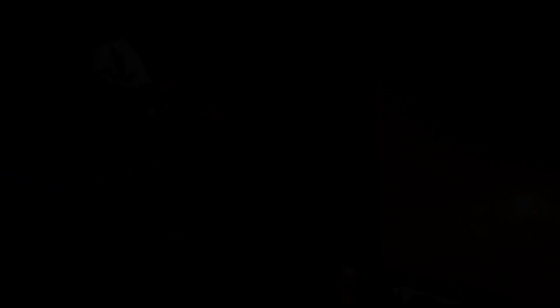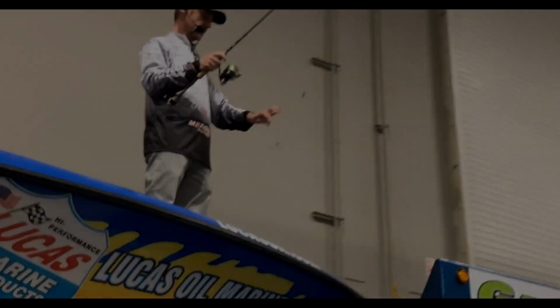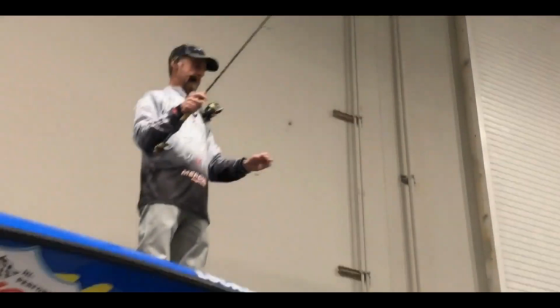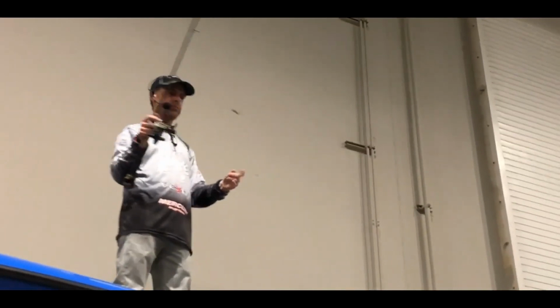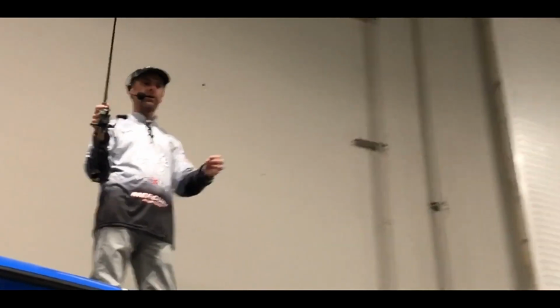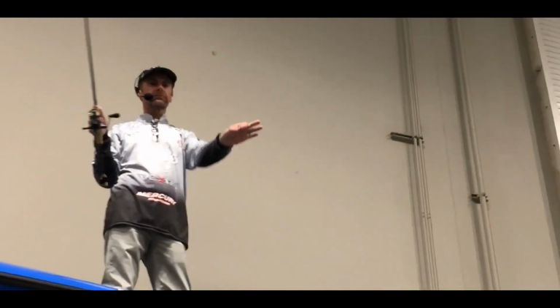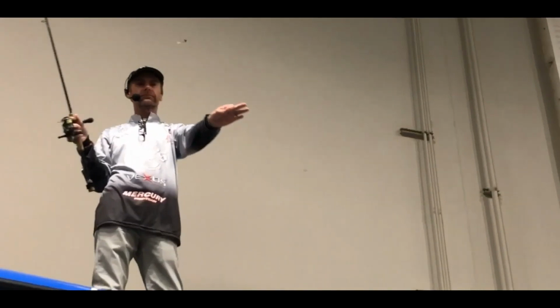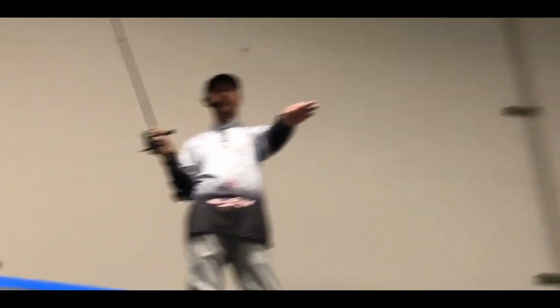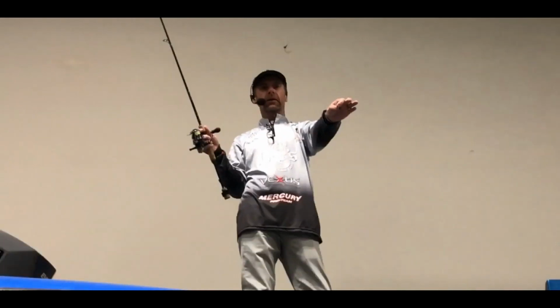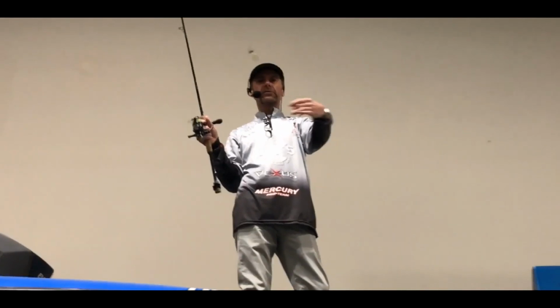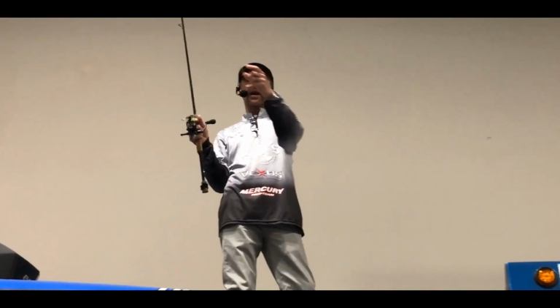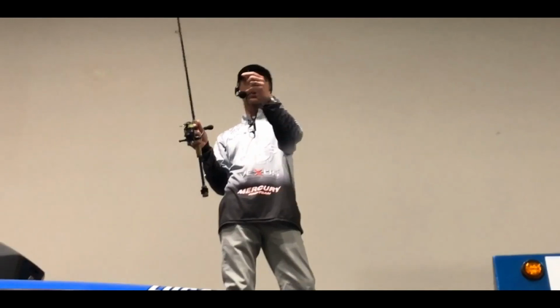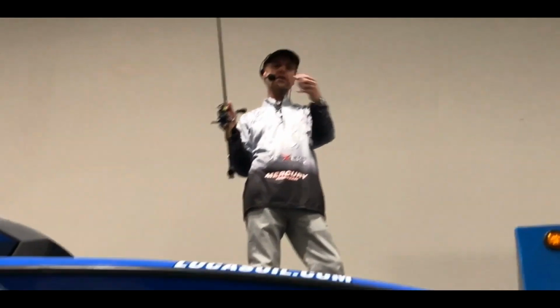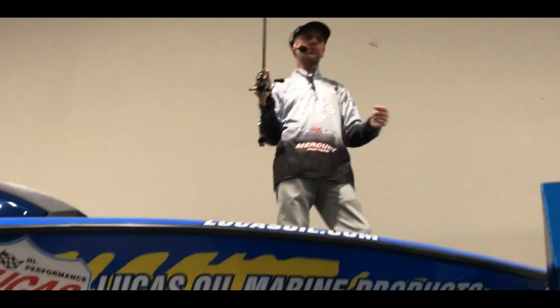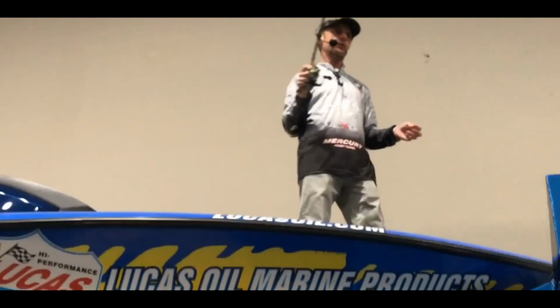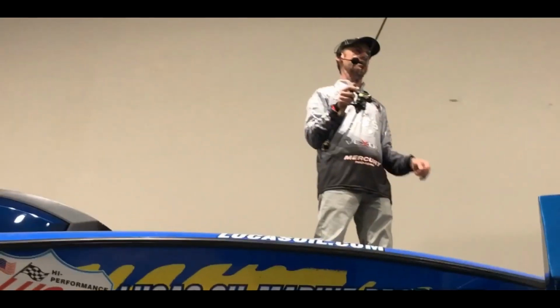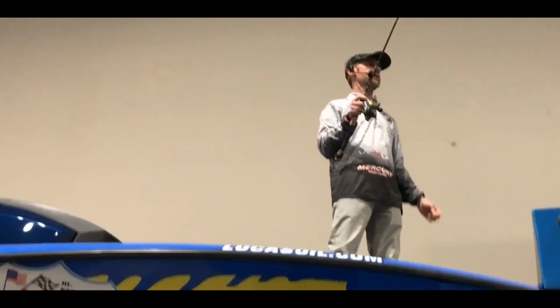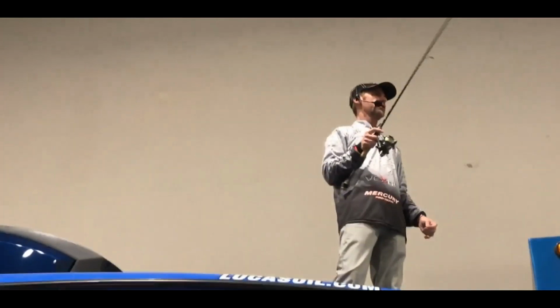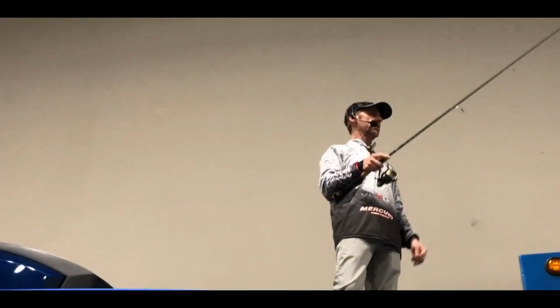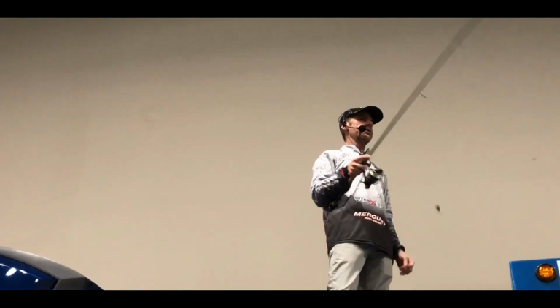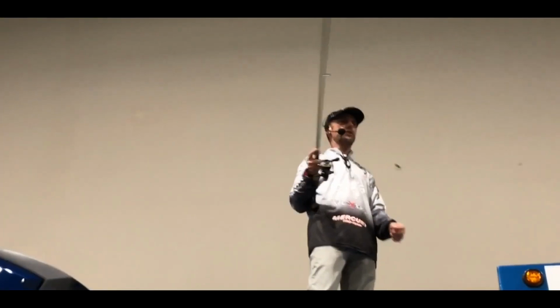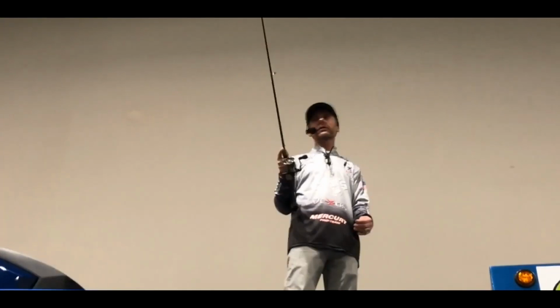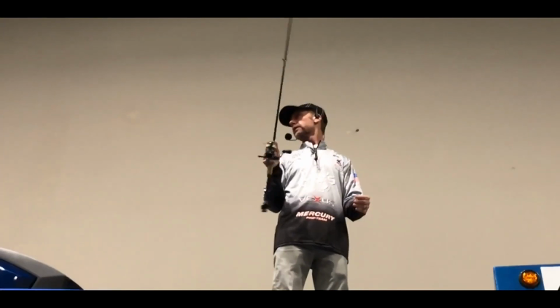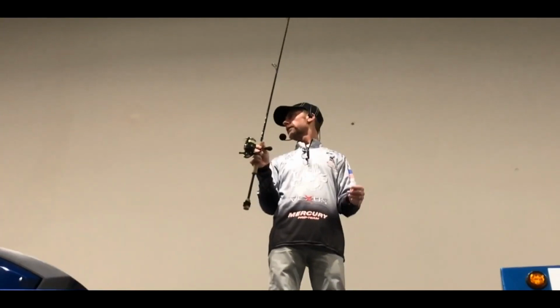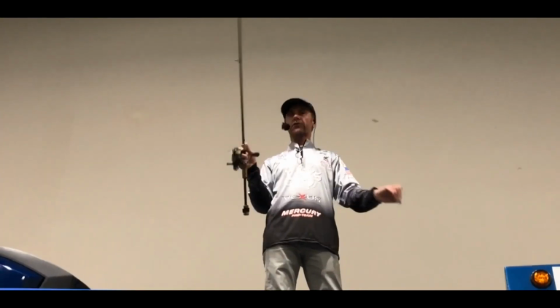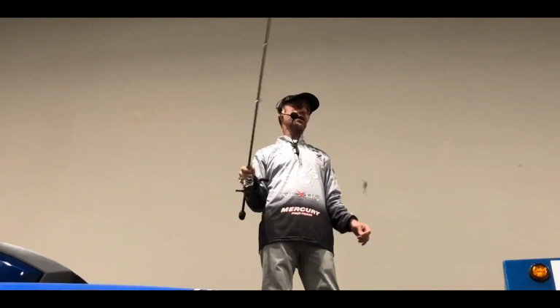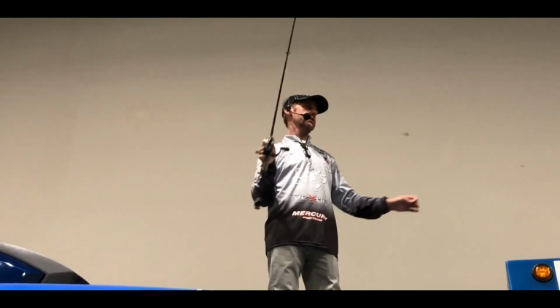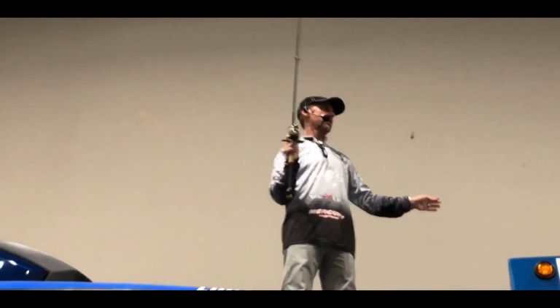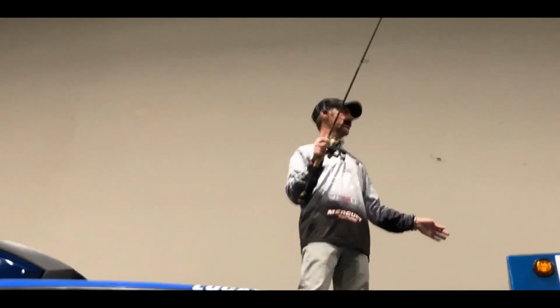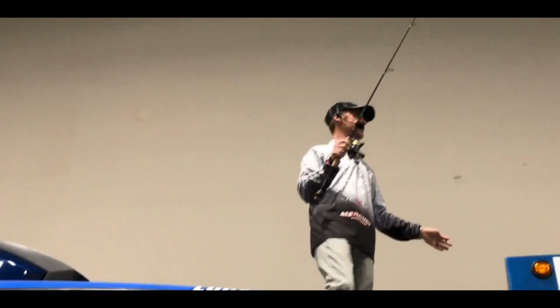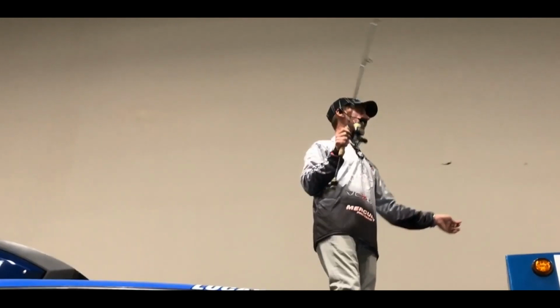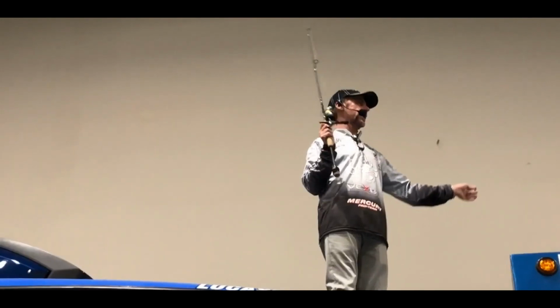This bait here has been absolutely phenomenal for me on the Great Lakes. There's some competitors here that I fish against — they don't know this, but I am telling the people today.